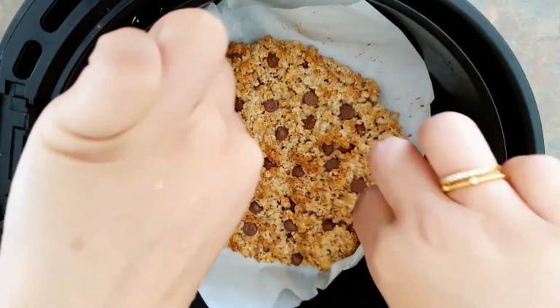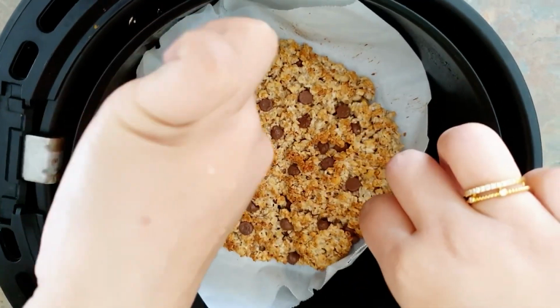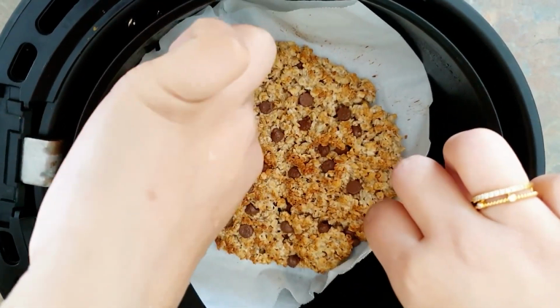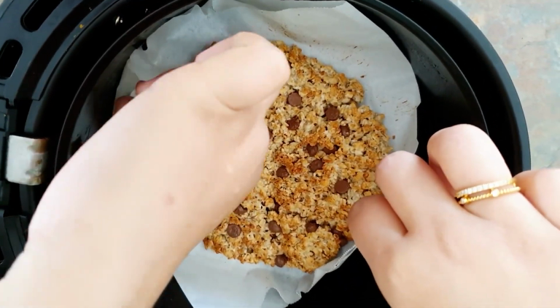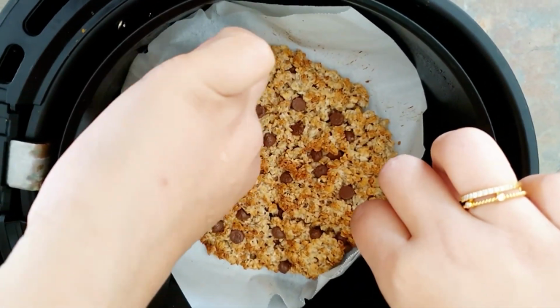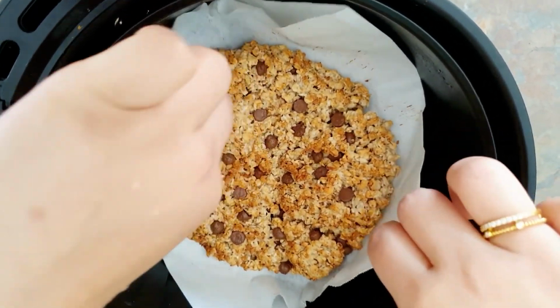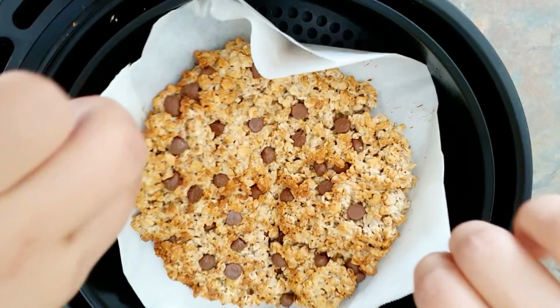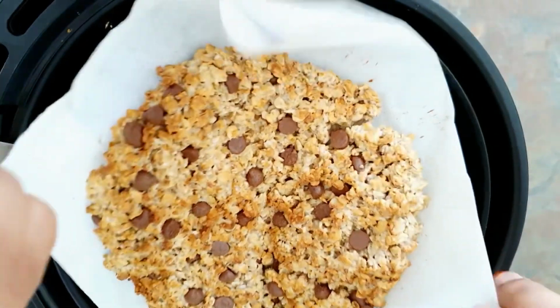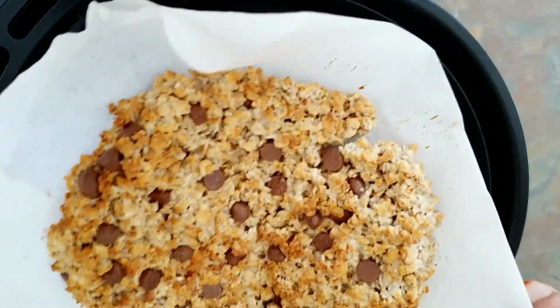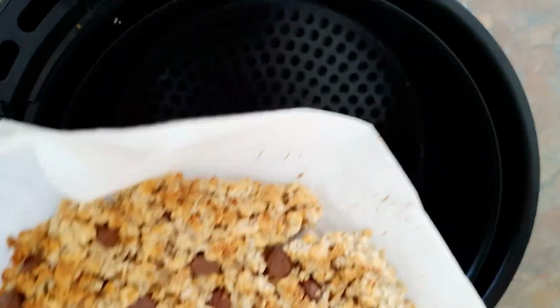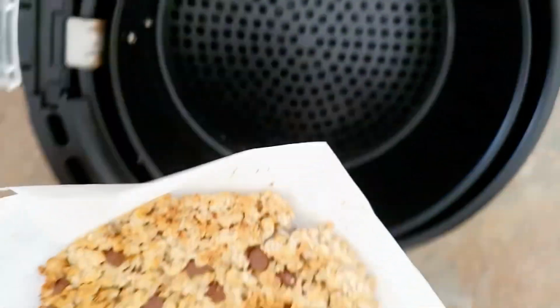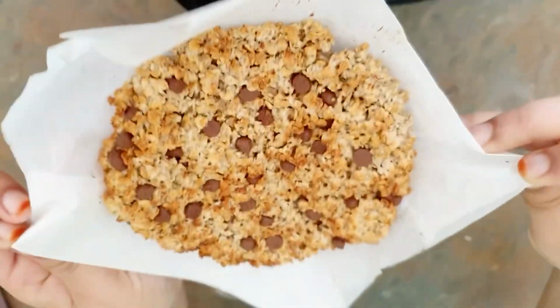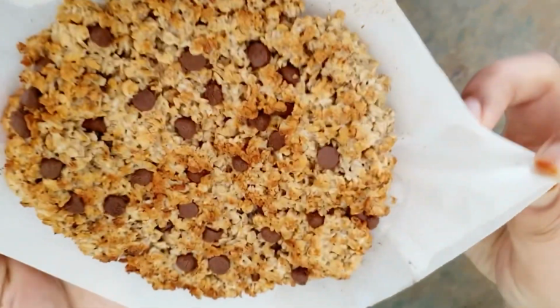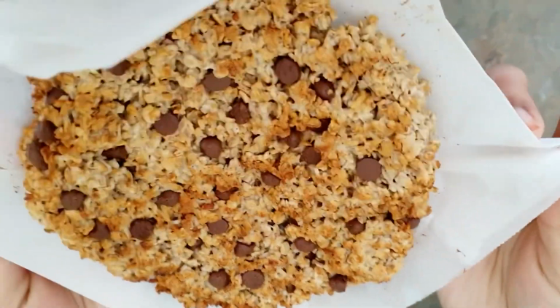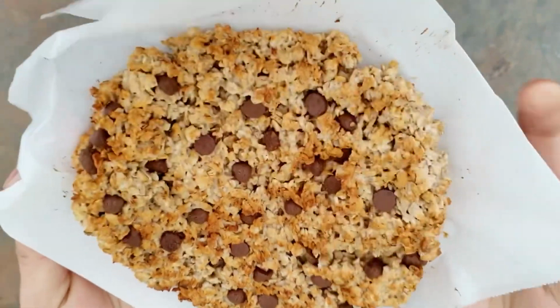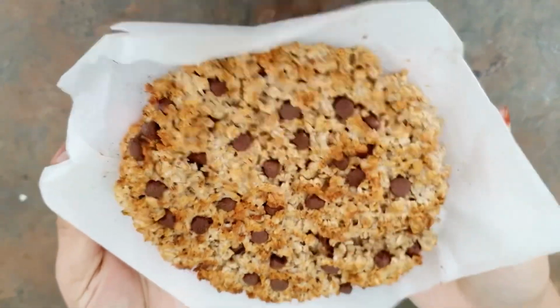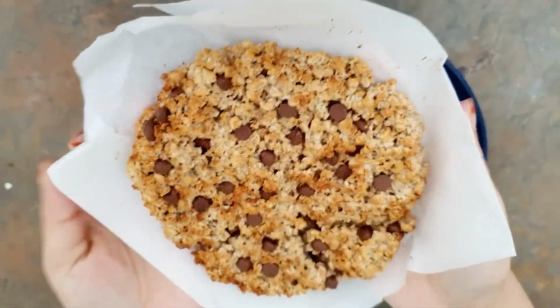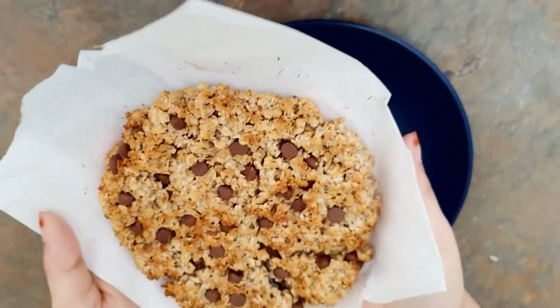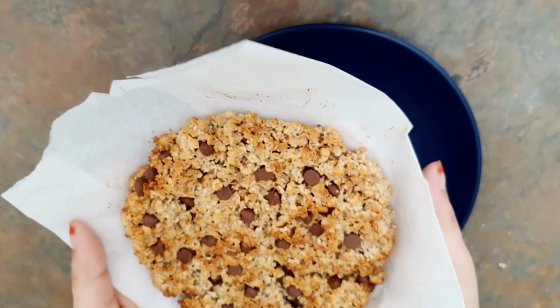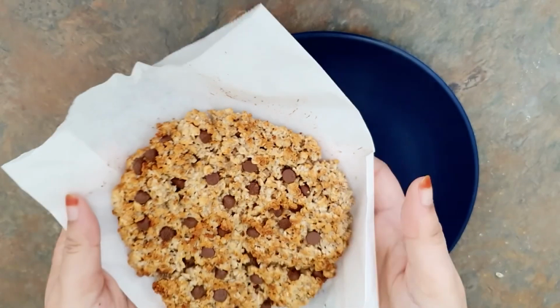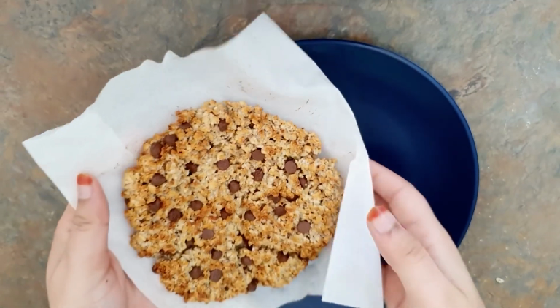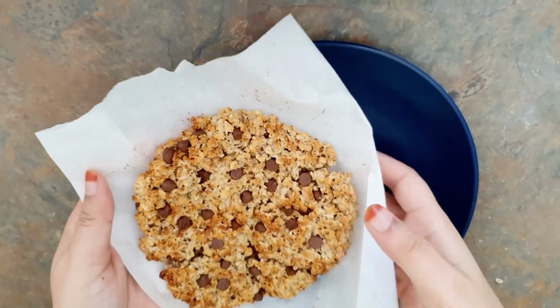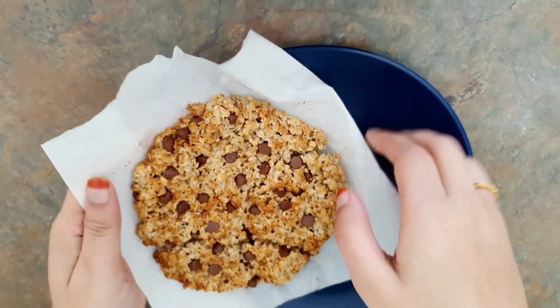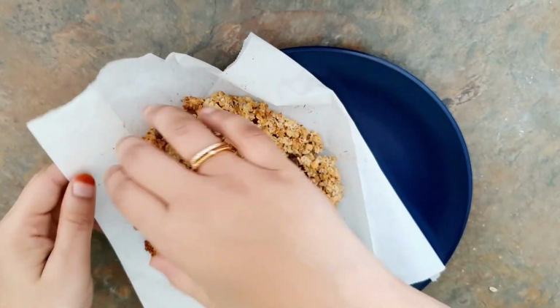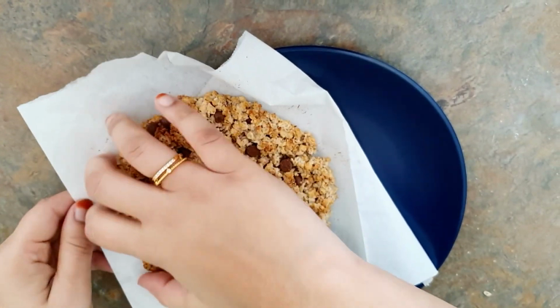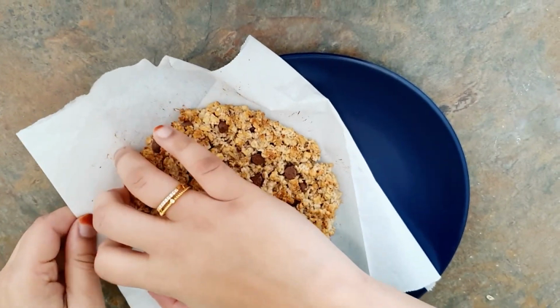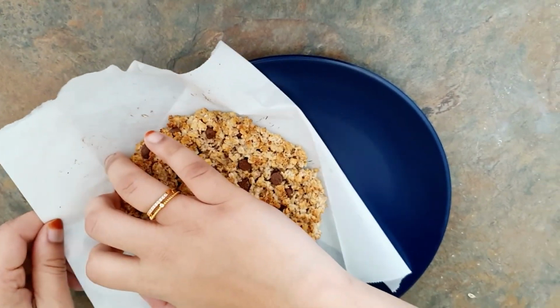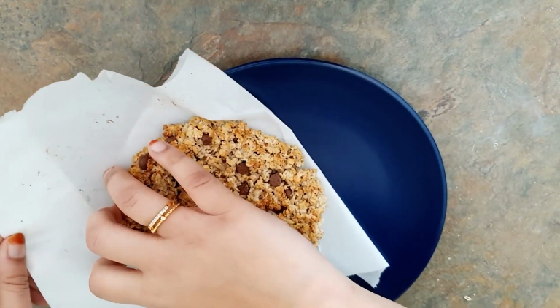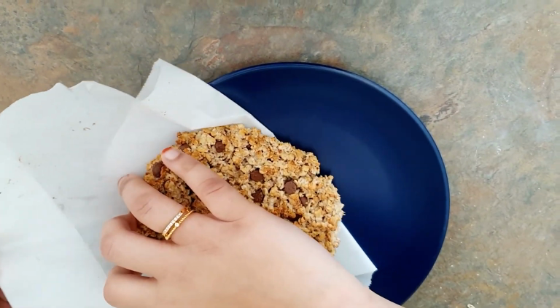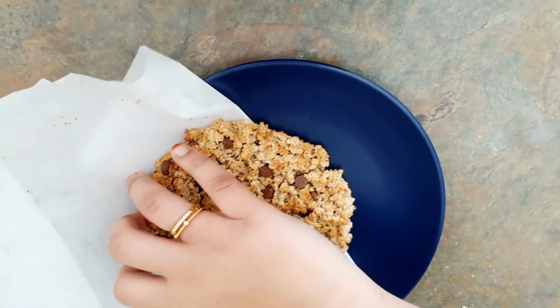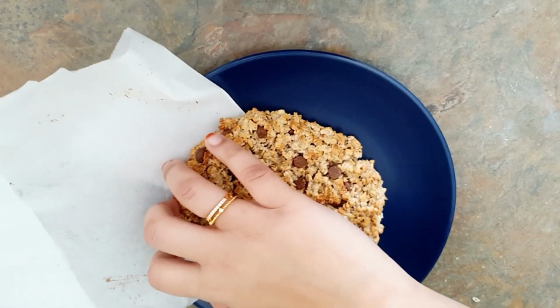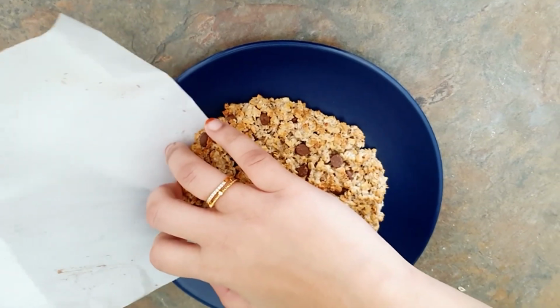When it's done, you can see this beautiful golden color on the top. I'm going to cut it so you can see how delicious it is on the inside, and all the chocolate chips have melted — which is my favorite part, obviously.